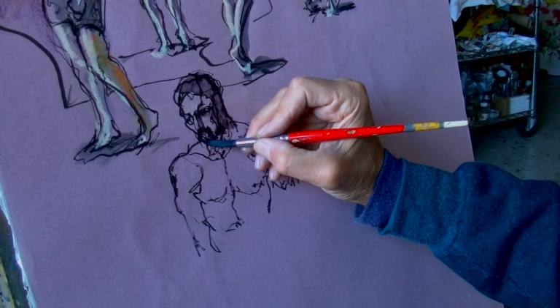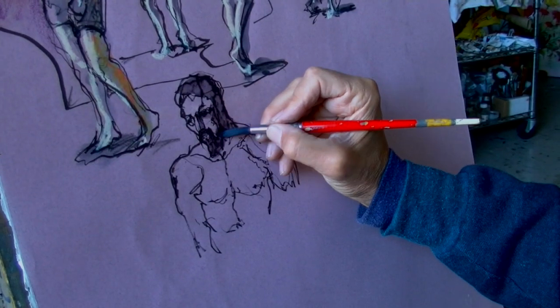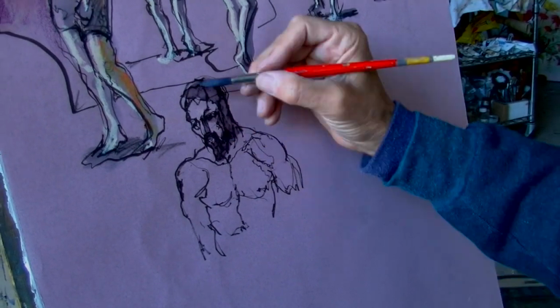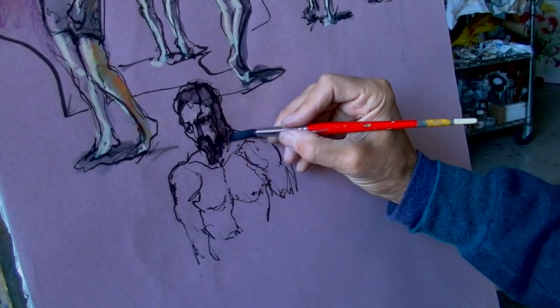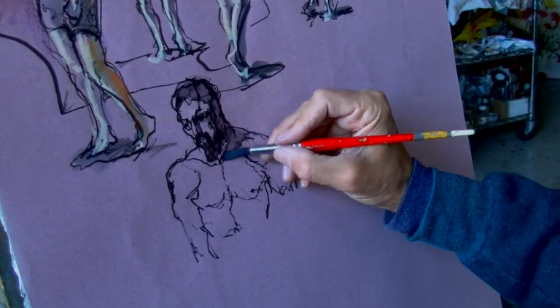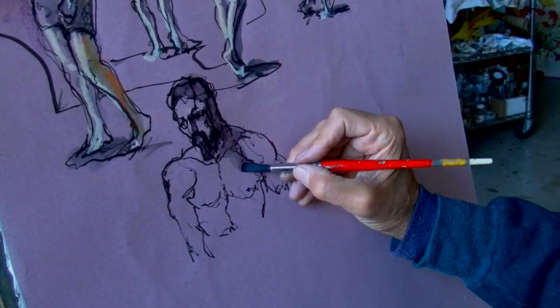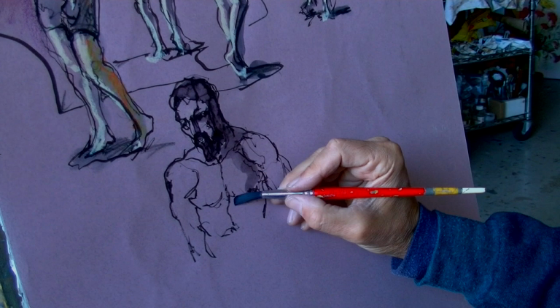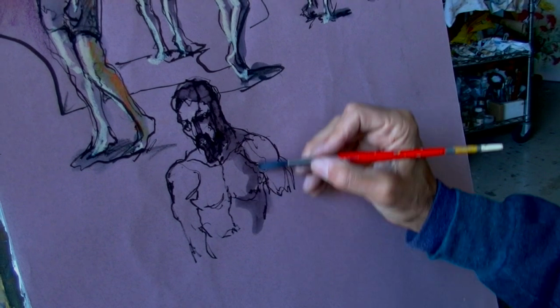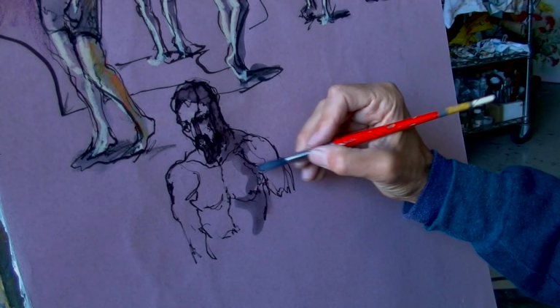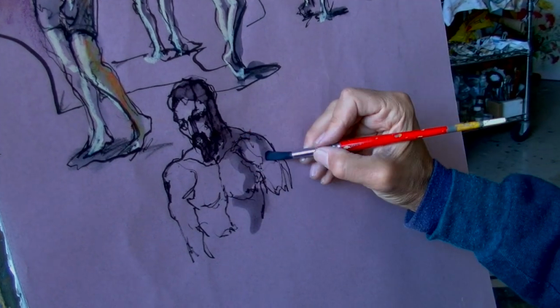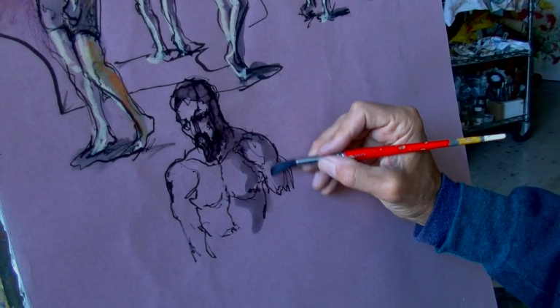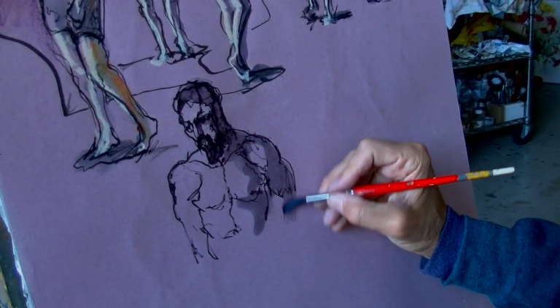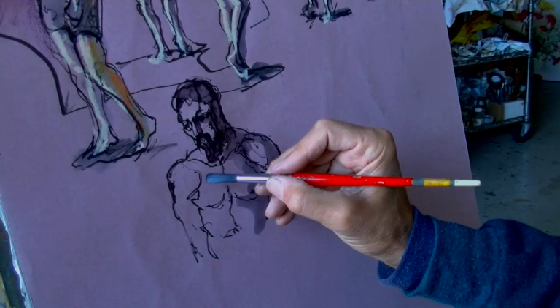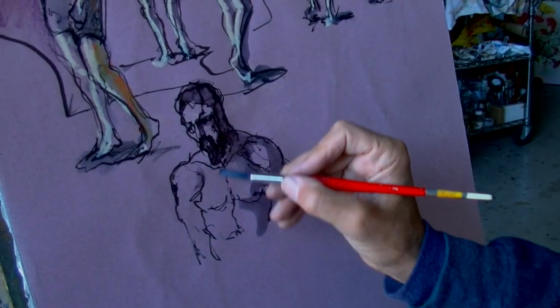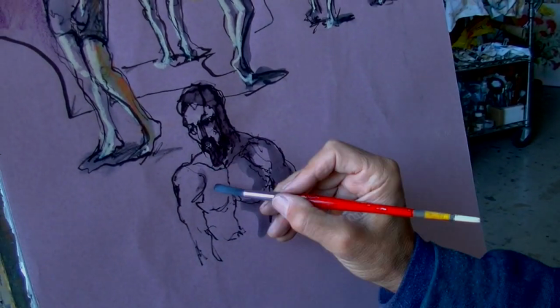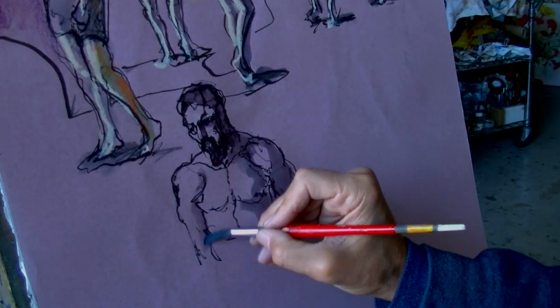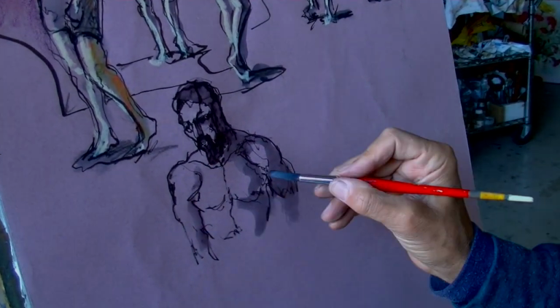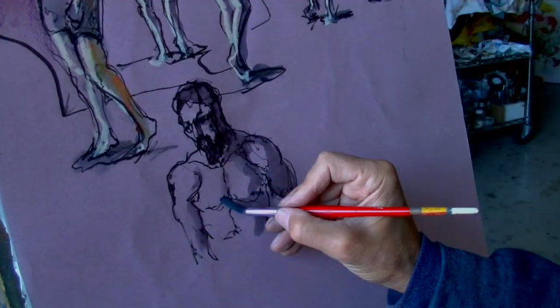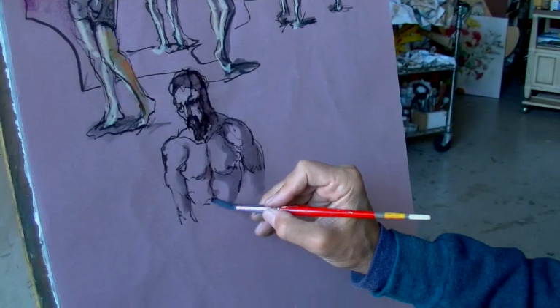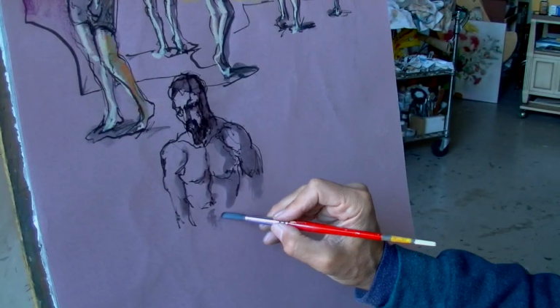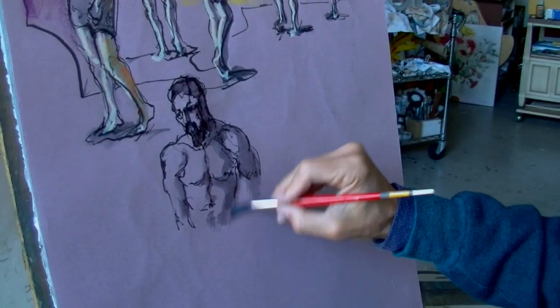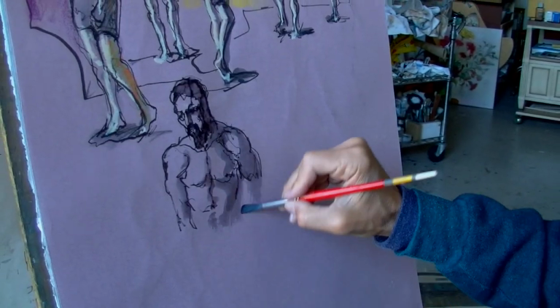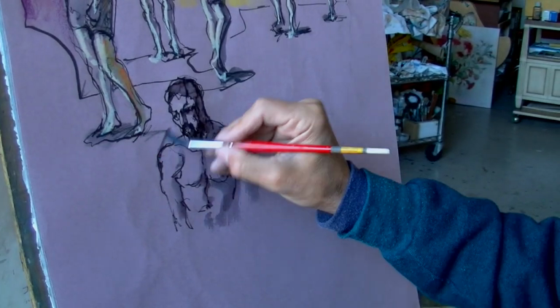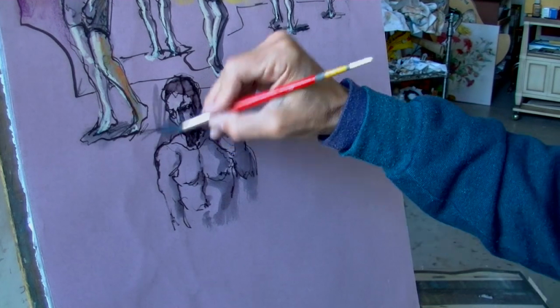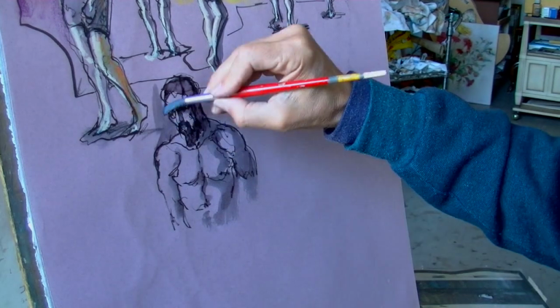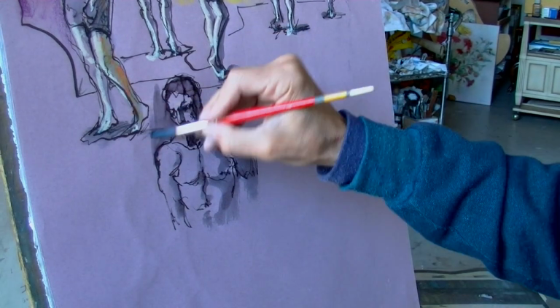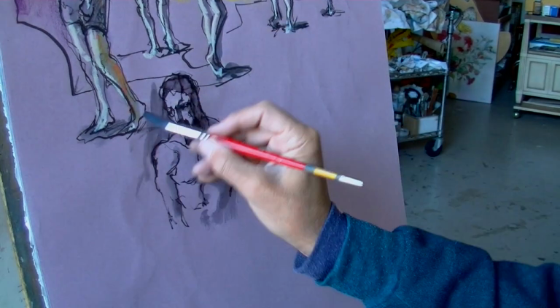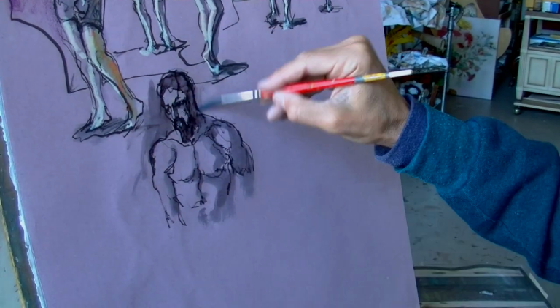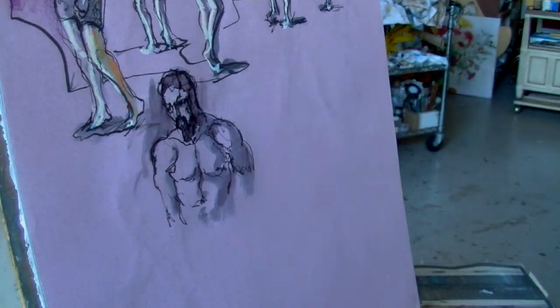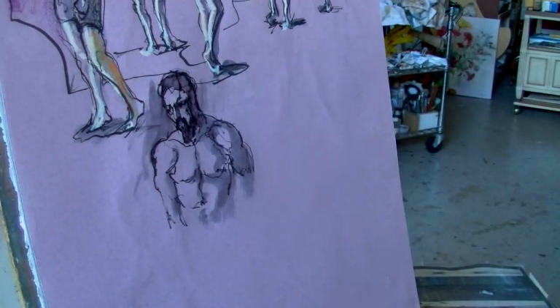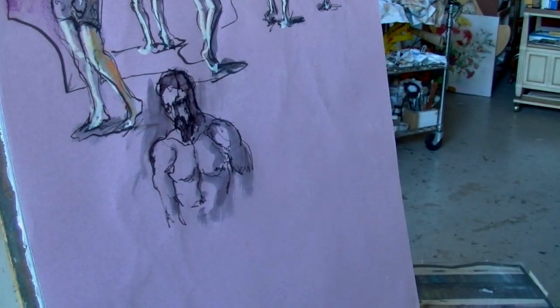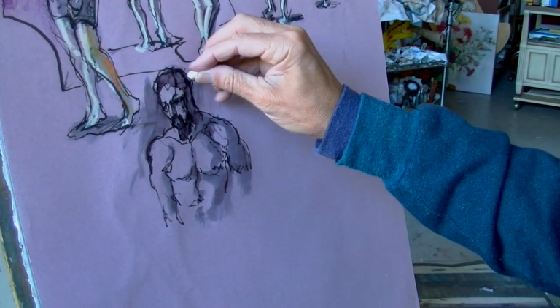The water-soluble ink in this pen releases freely when the brush with clear water touches it. I try to think in terms of large unified areas of dark shadow.